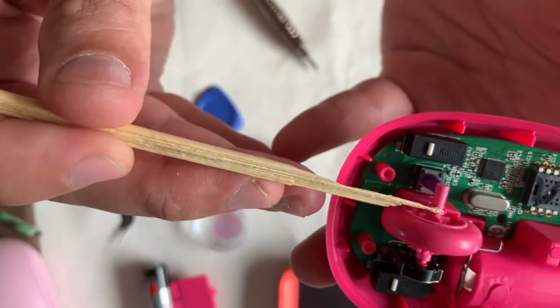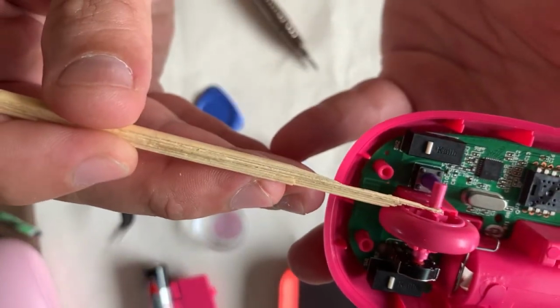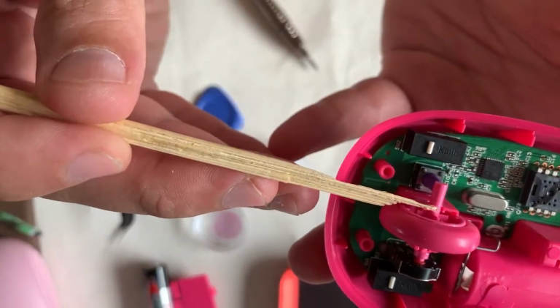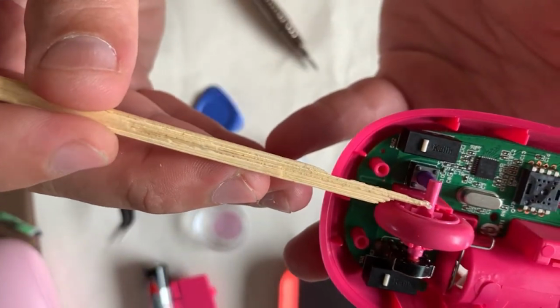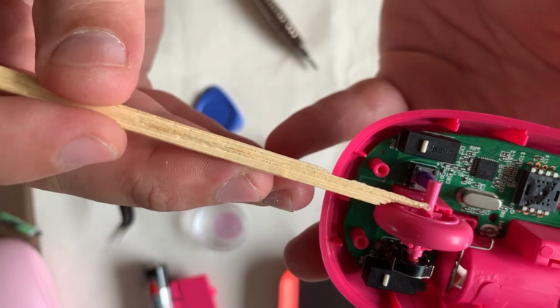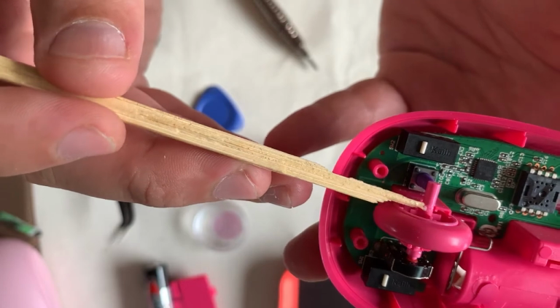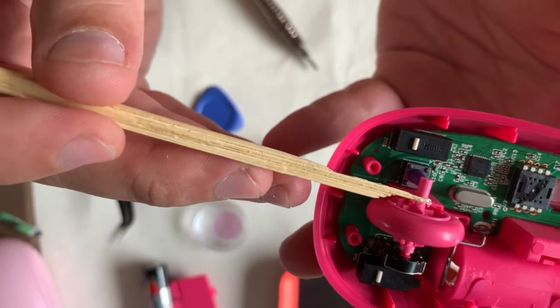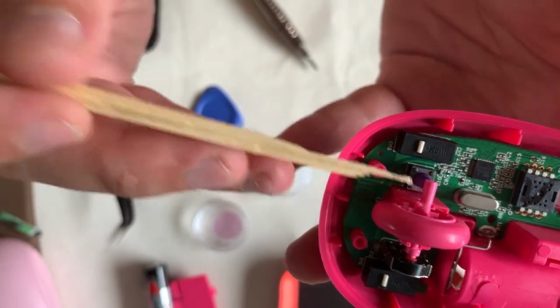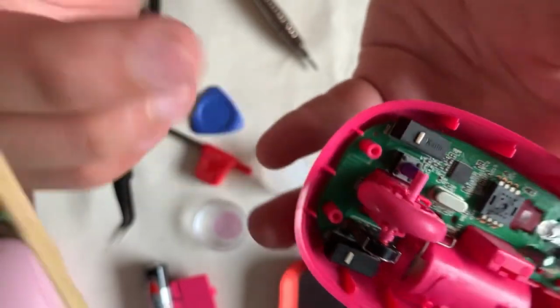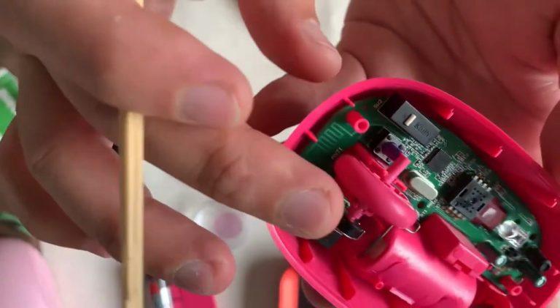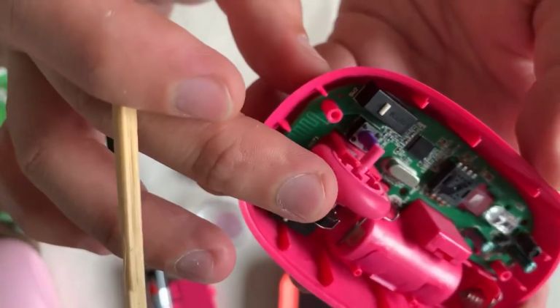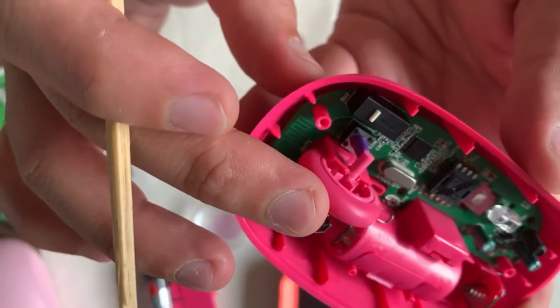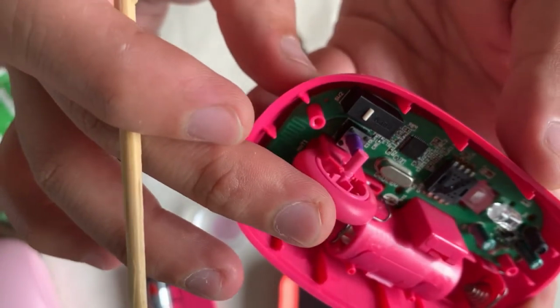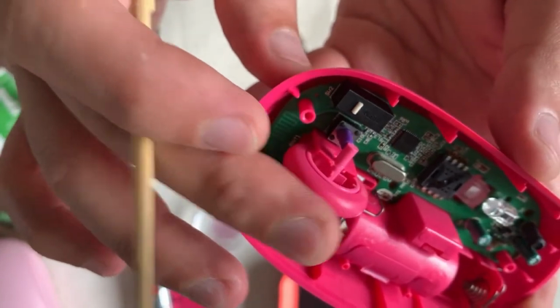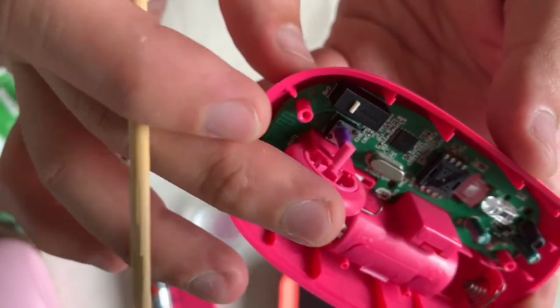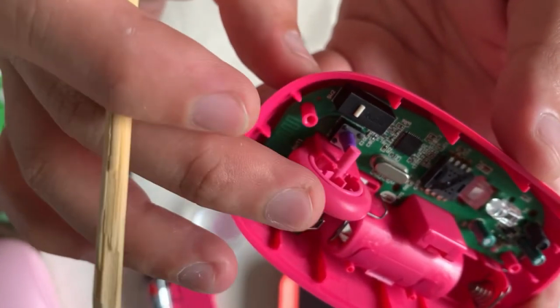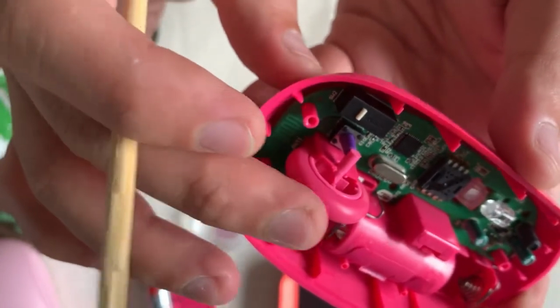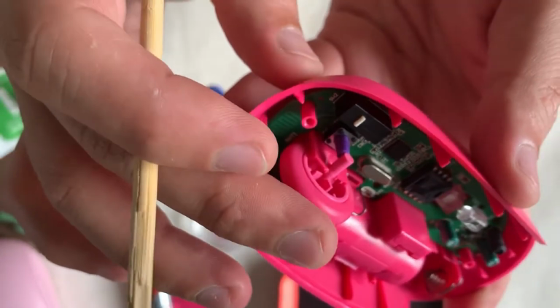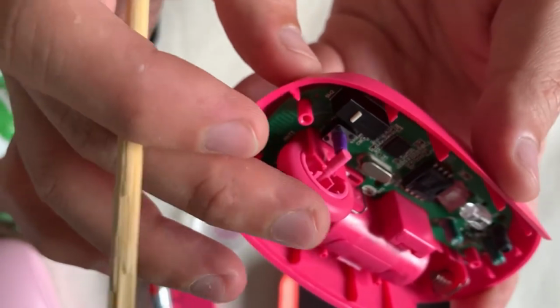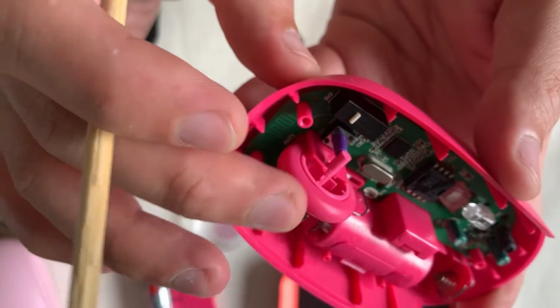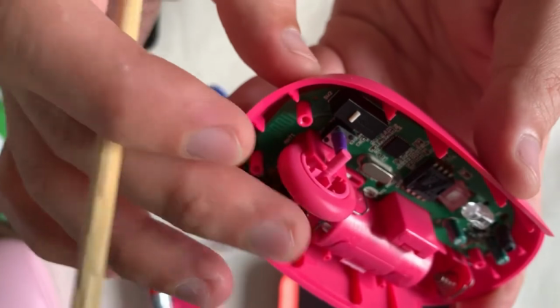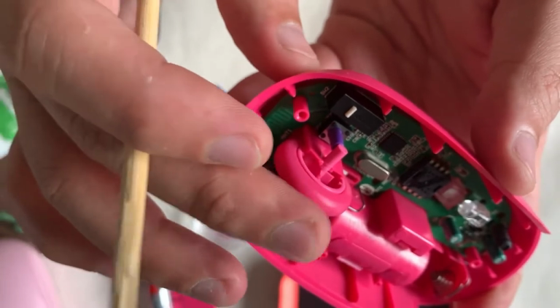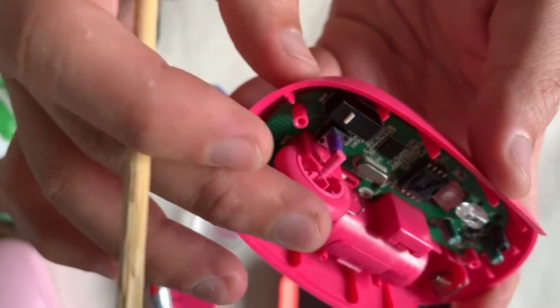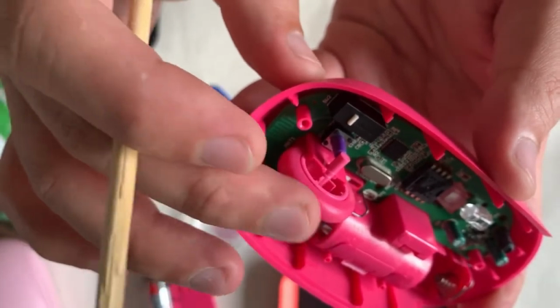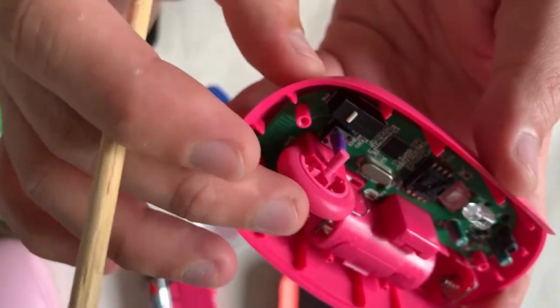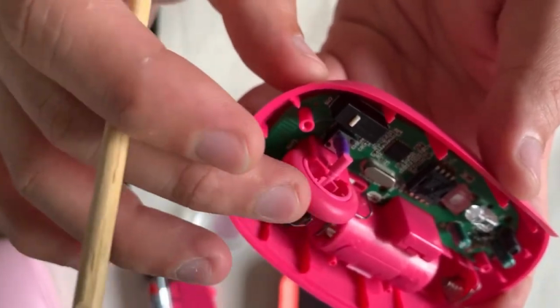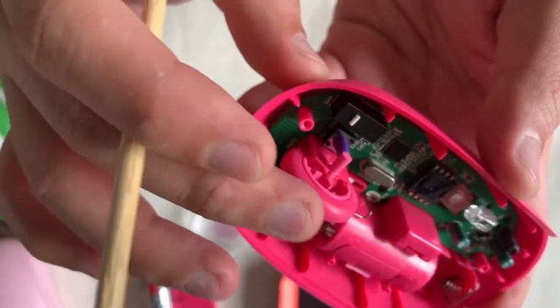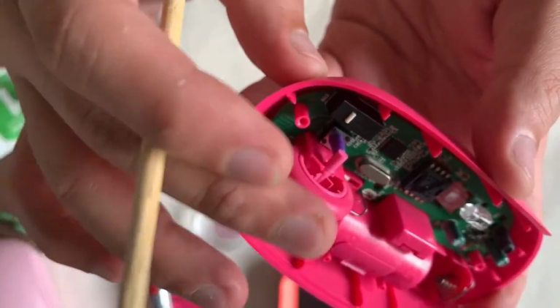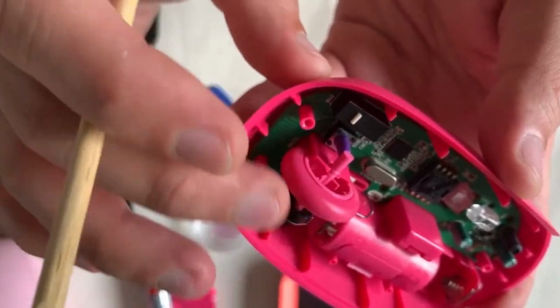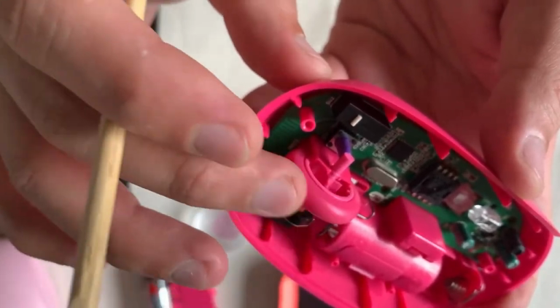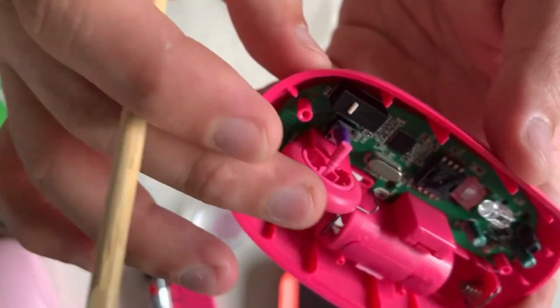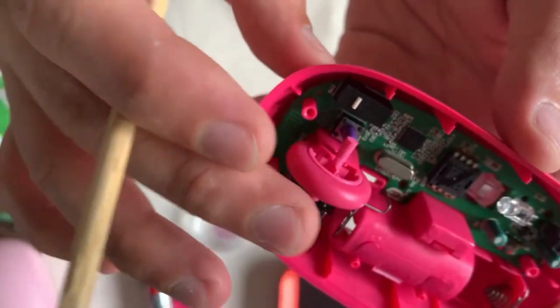After applying the grease, give it a spin to make sure every part is covered, then we should be able to proceed with casing up the mouse.